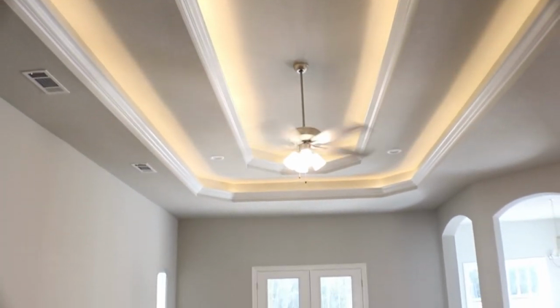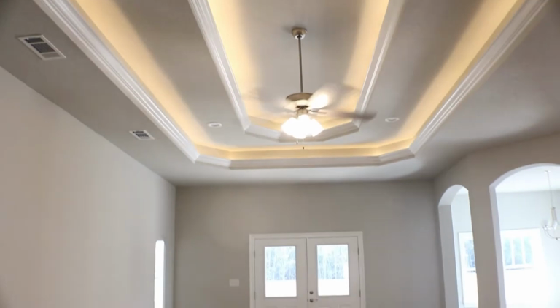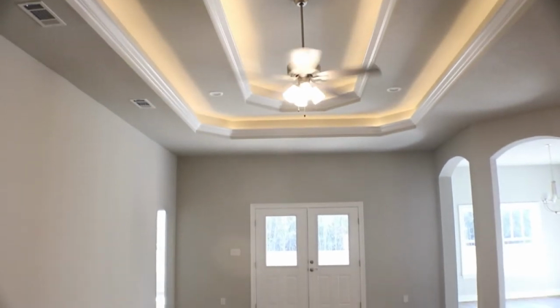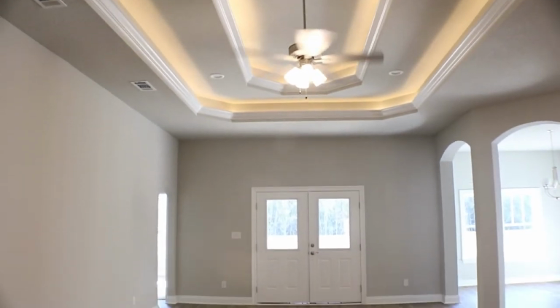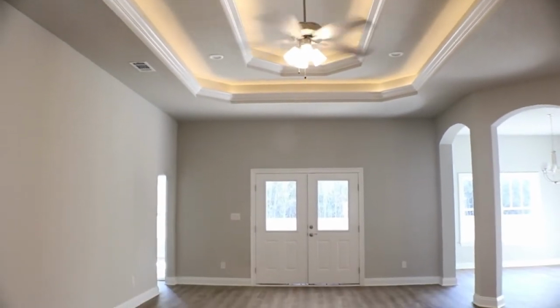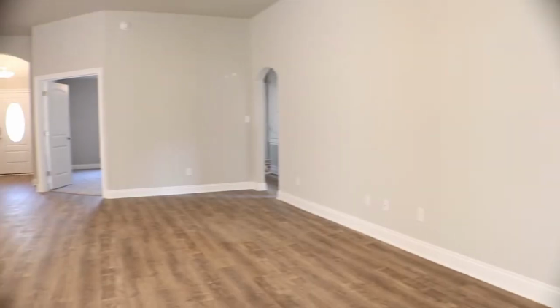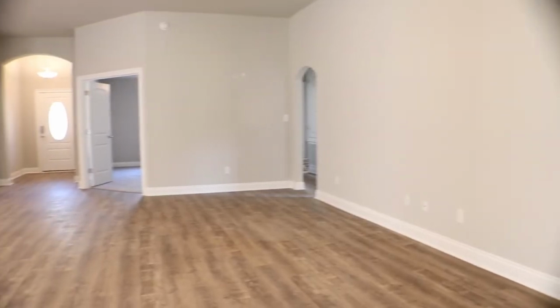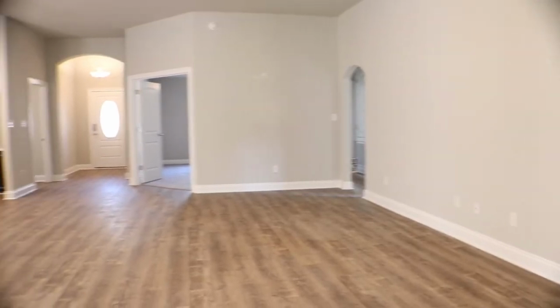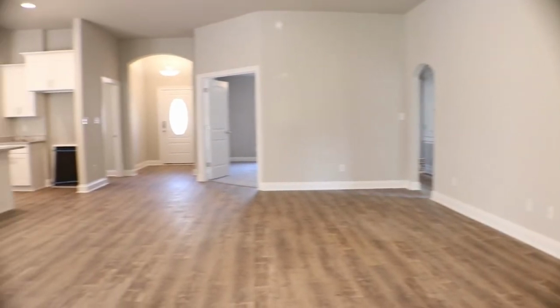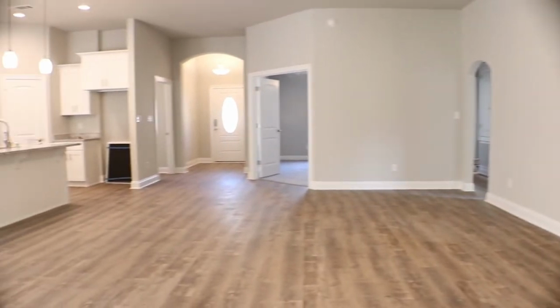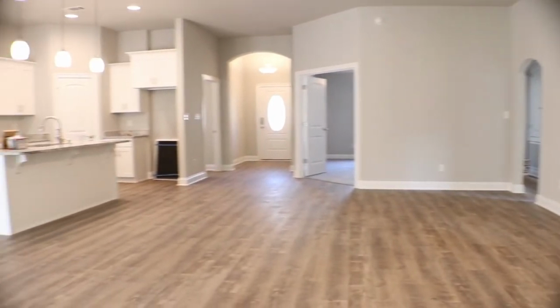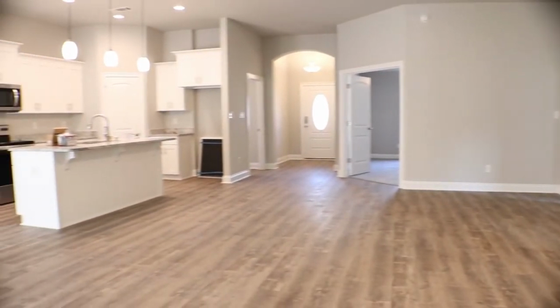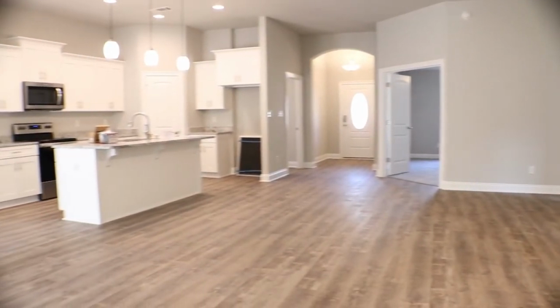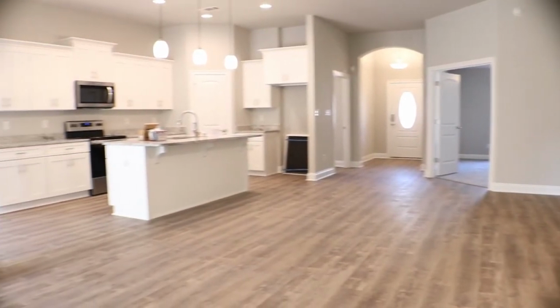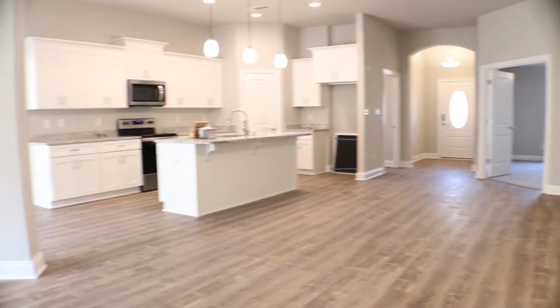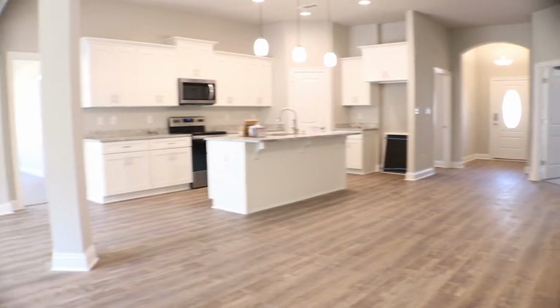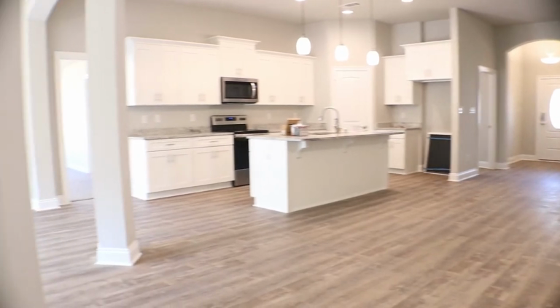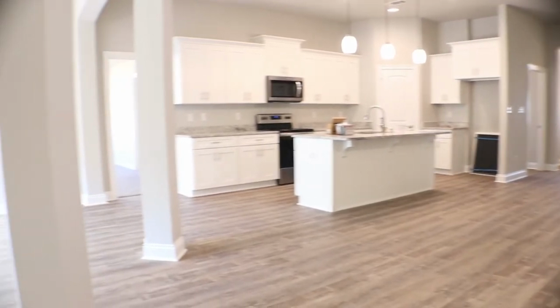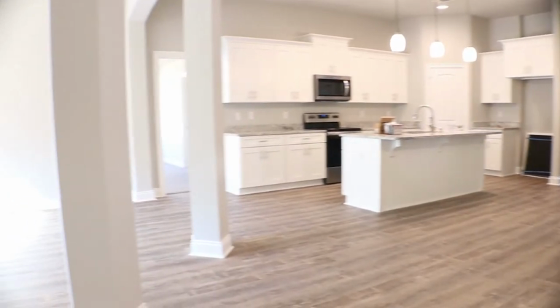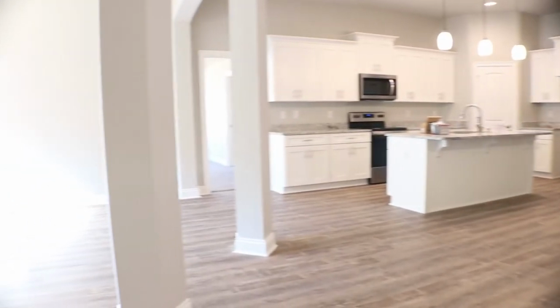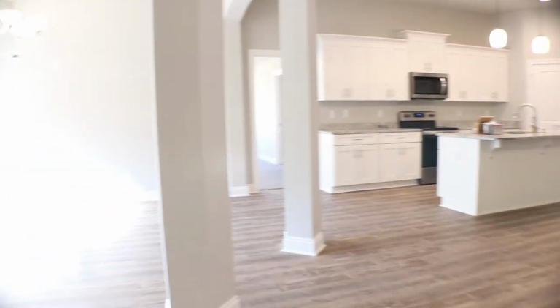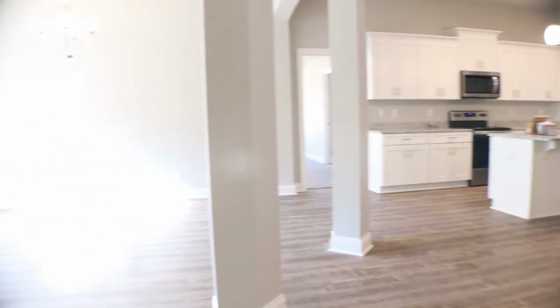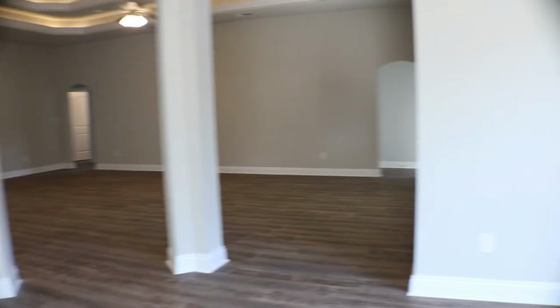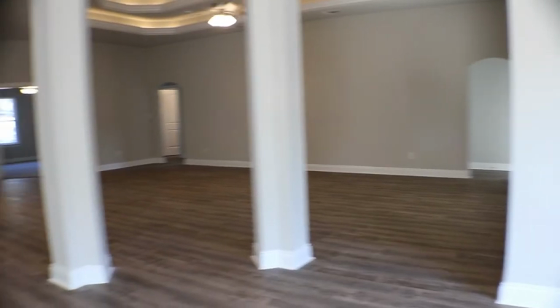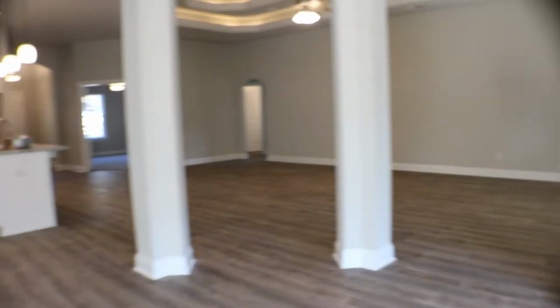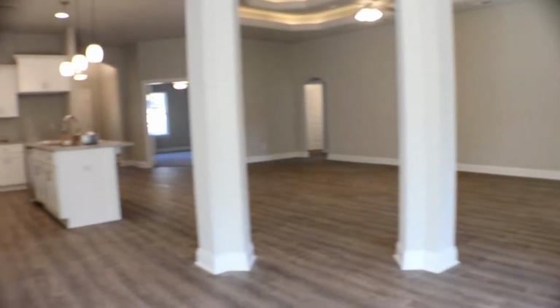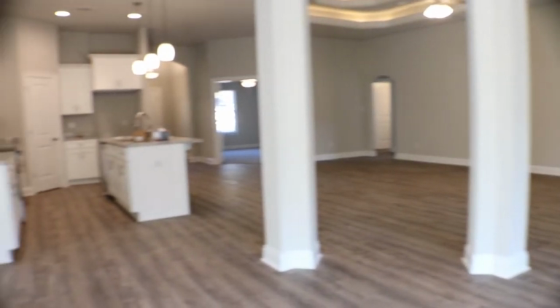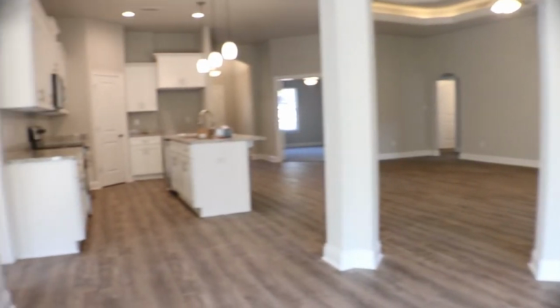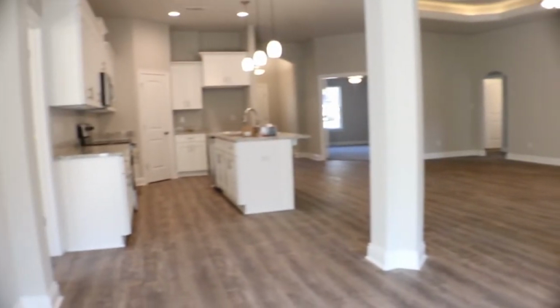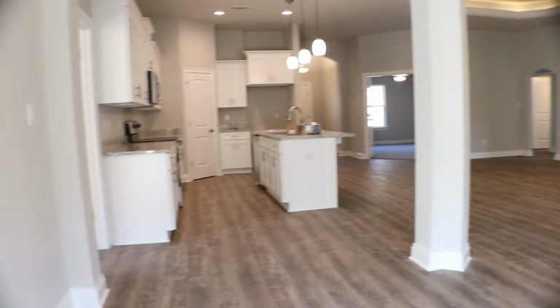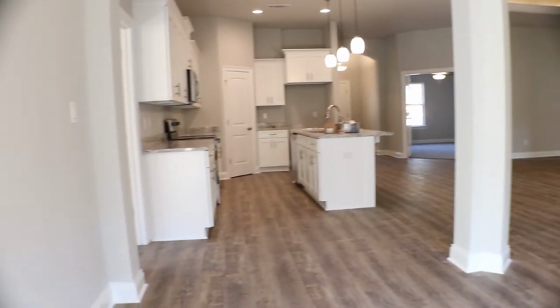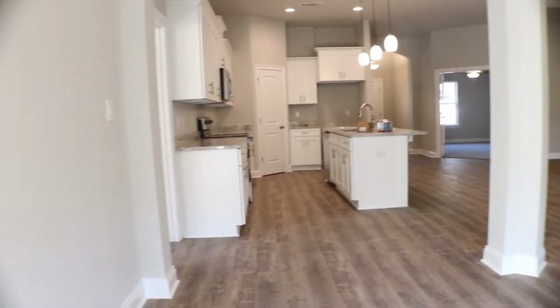This floor plan offers so many options. You've got a large entertaining or living room area with a separate, open dining space. This open kitchen, which everyone loves,